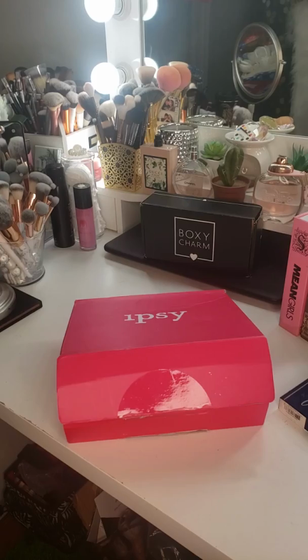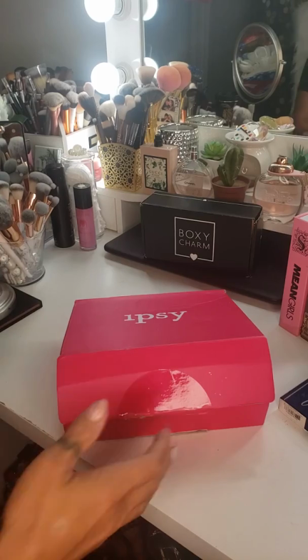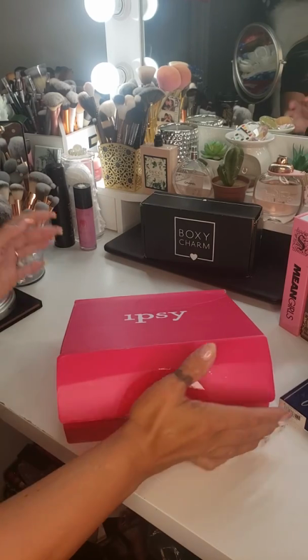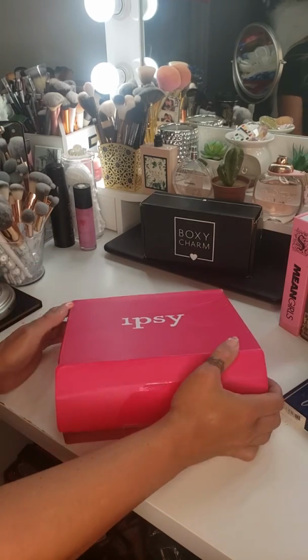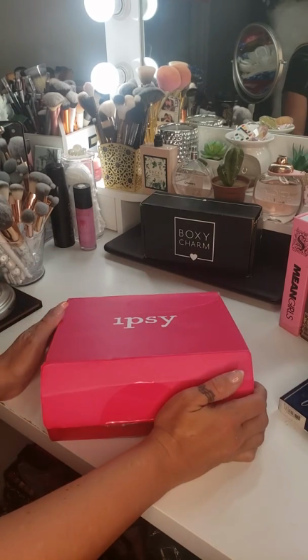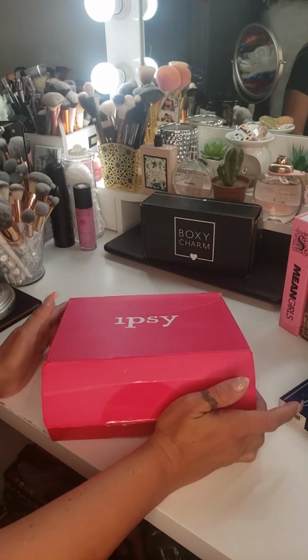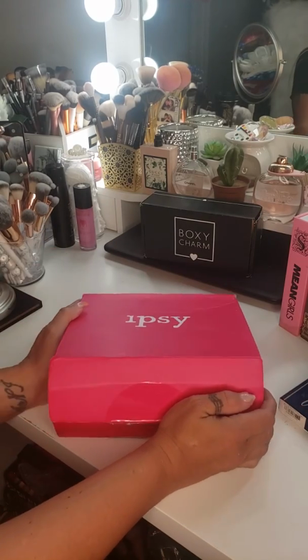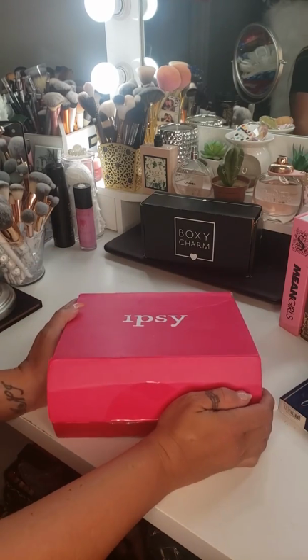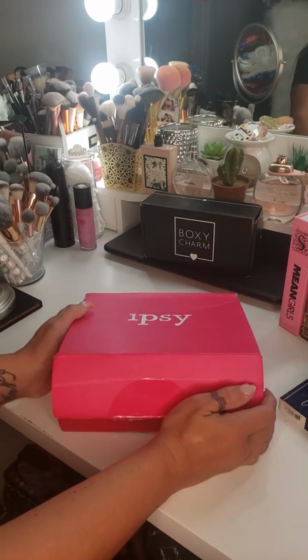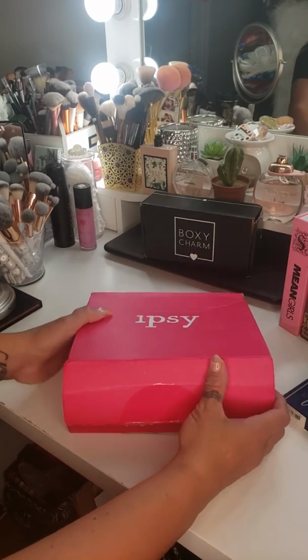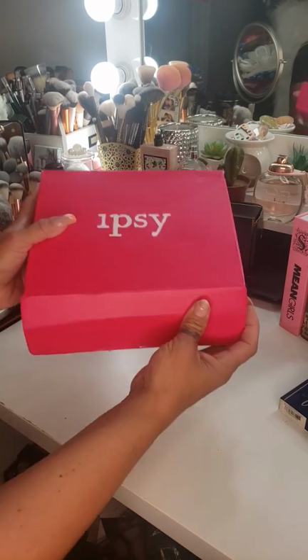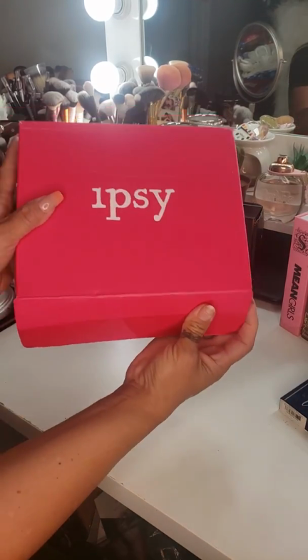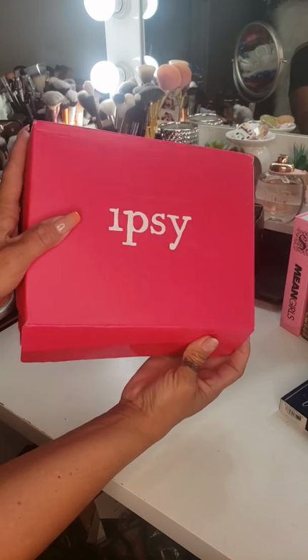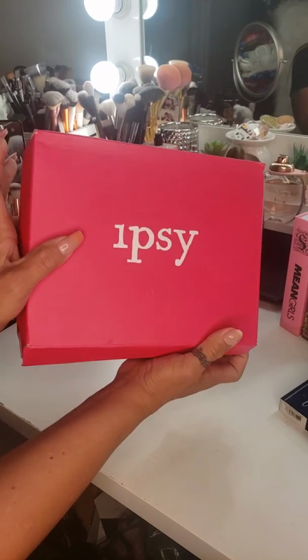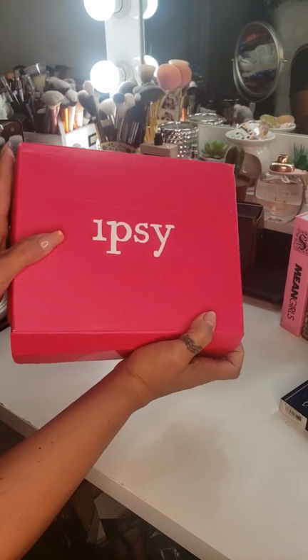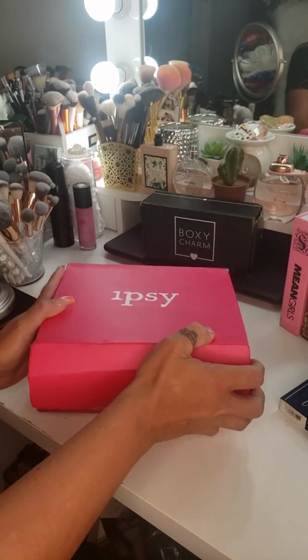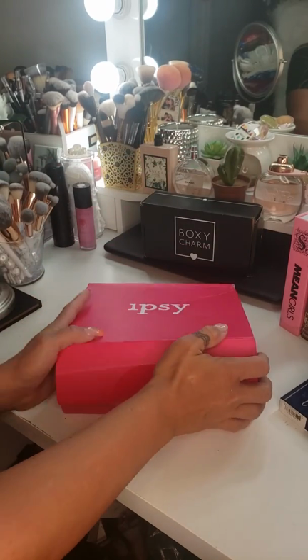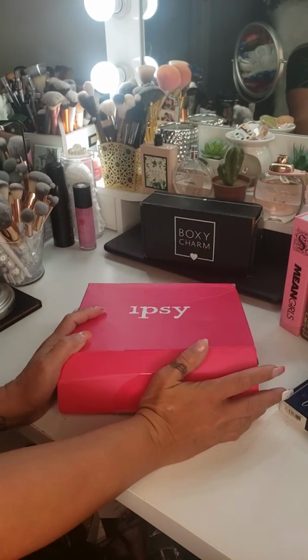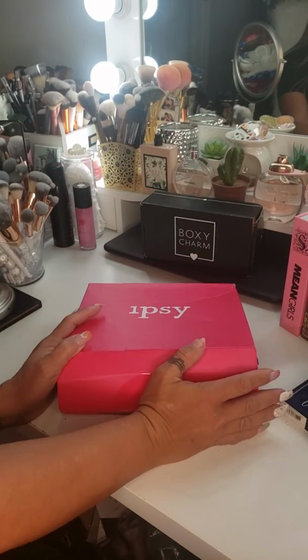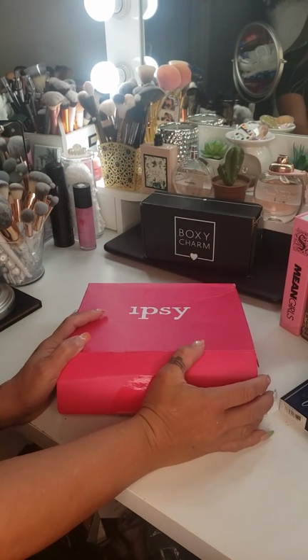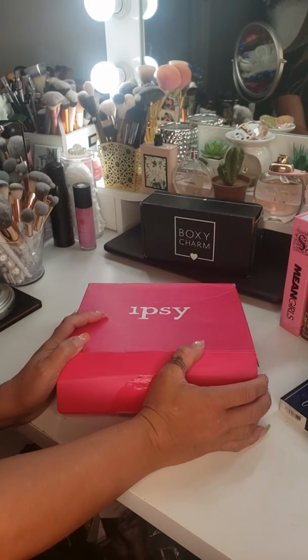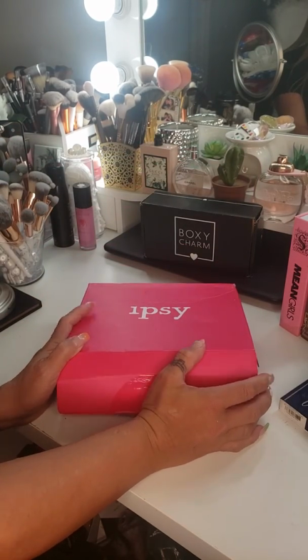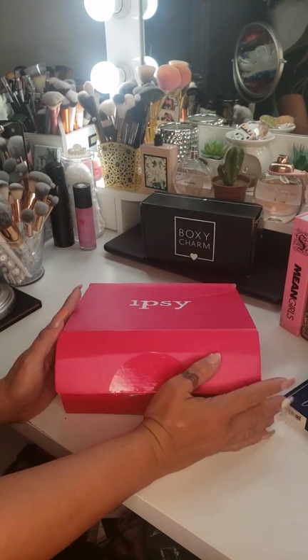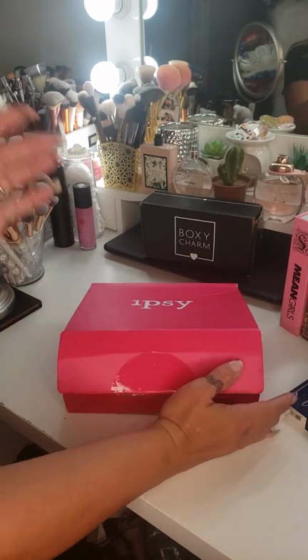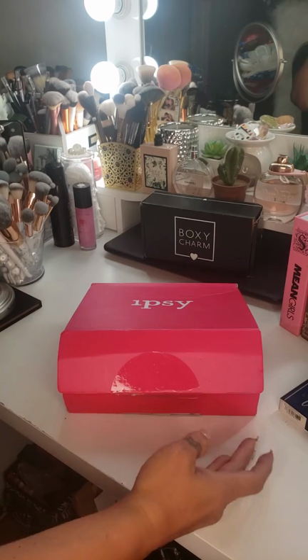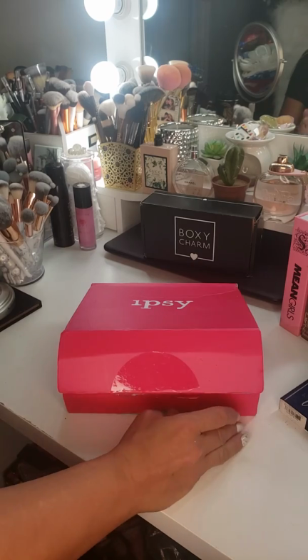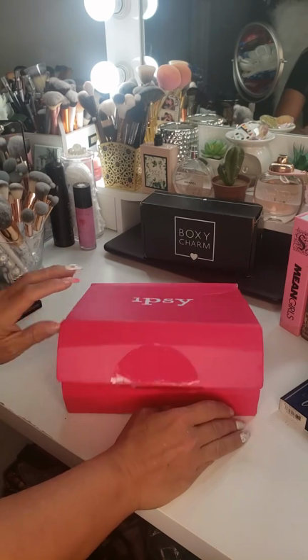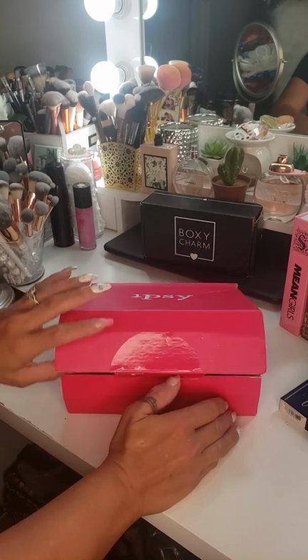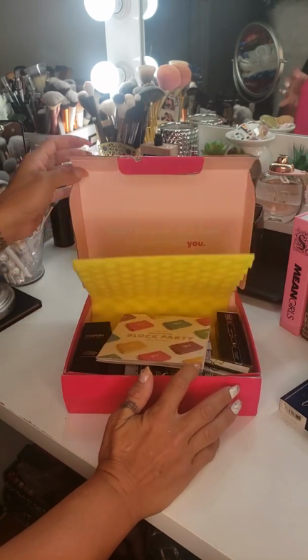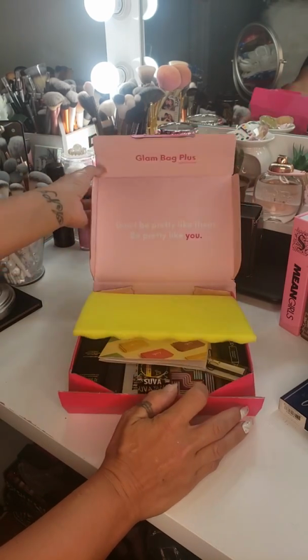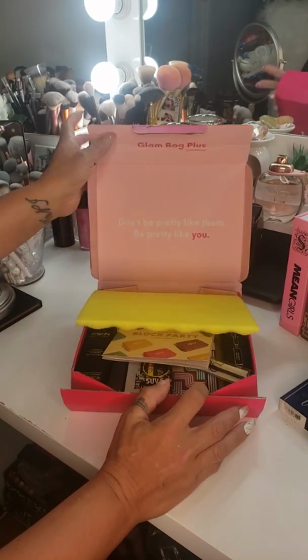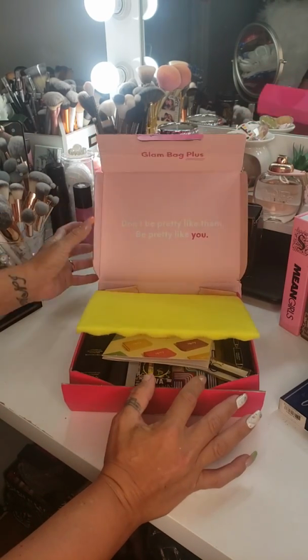Hi guys, how we doing? Jessica here. This video is just to show you guys my Ipsy Plus from the month of June. I know I'm a little bit late on this, but hey, better late than never. So let's go ahead and get started.